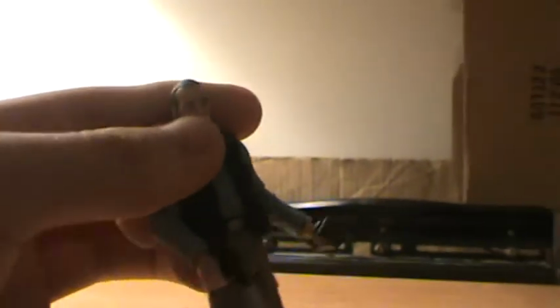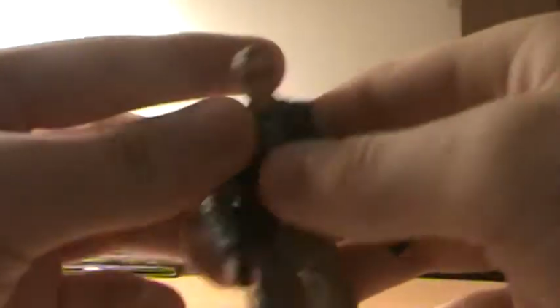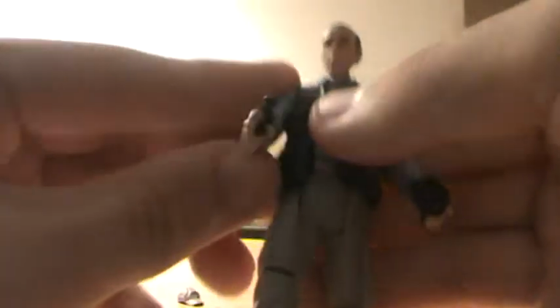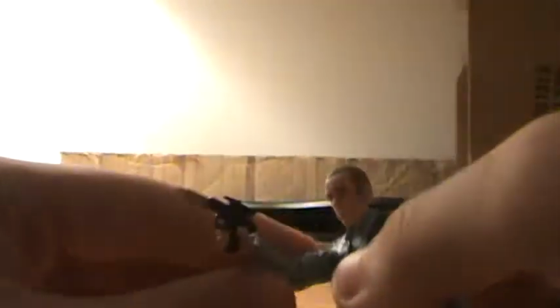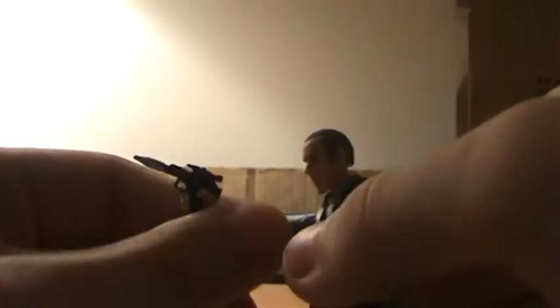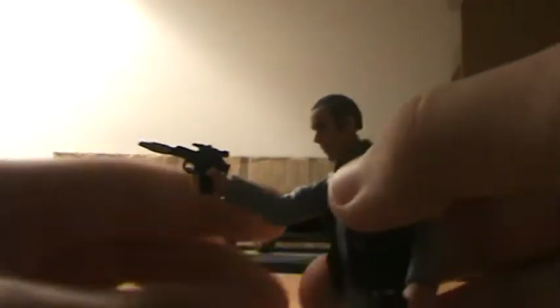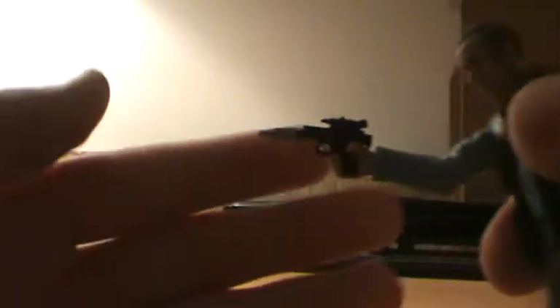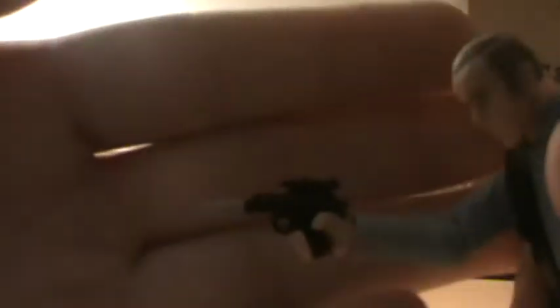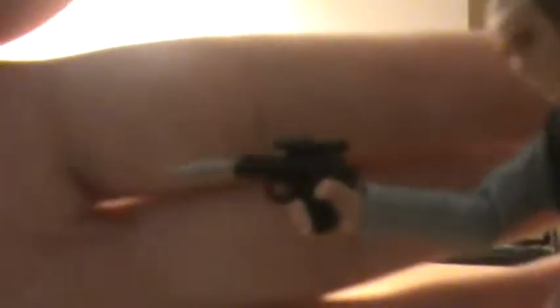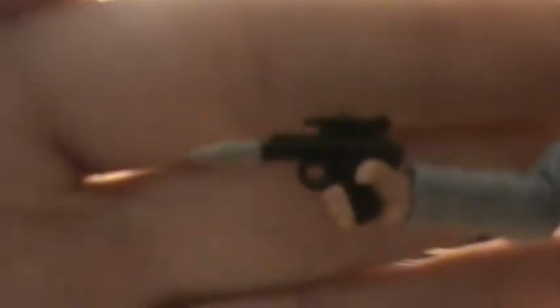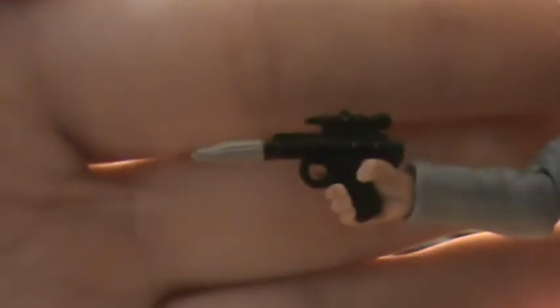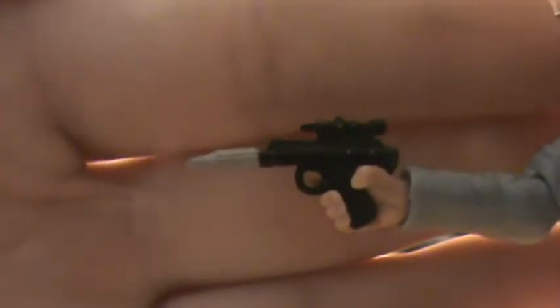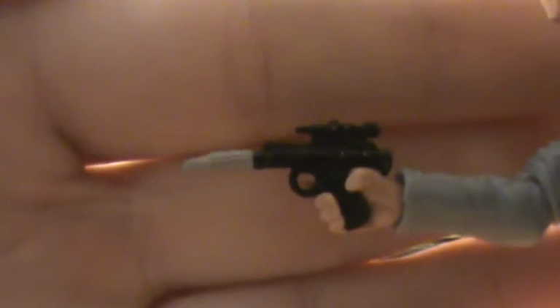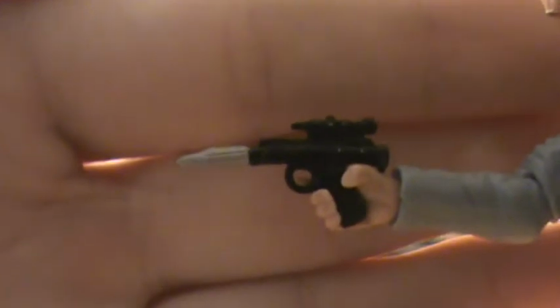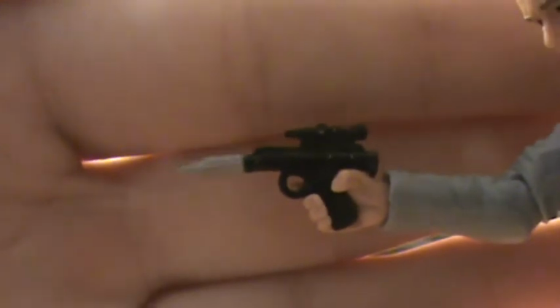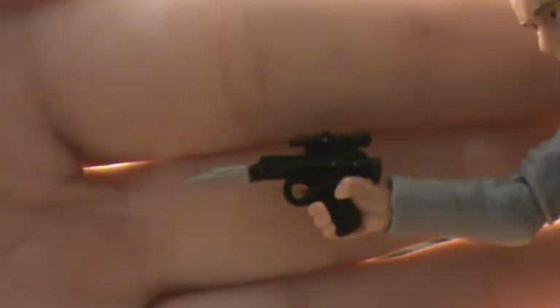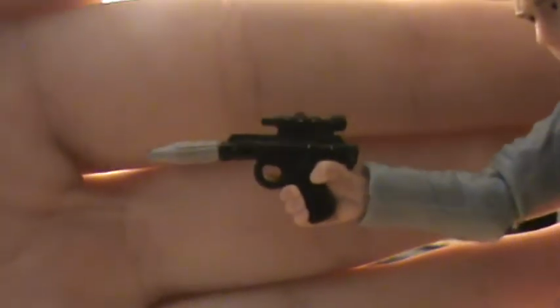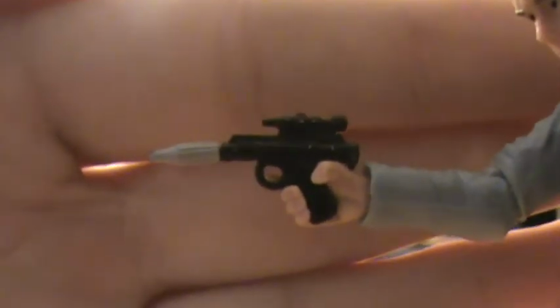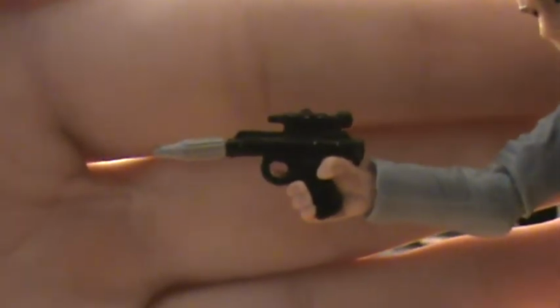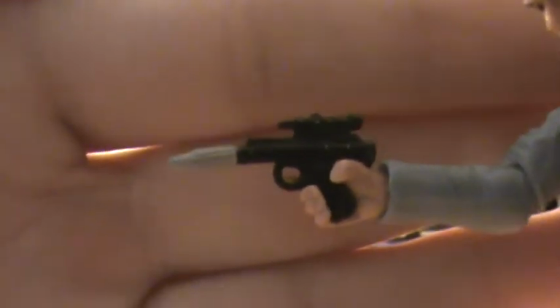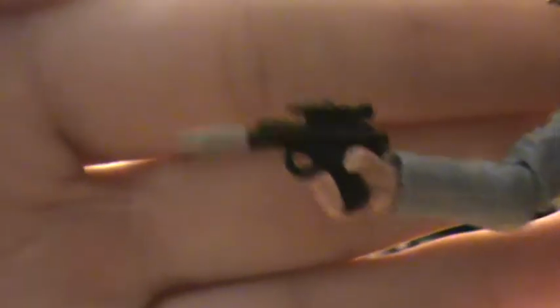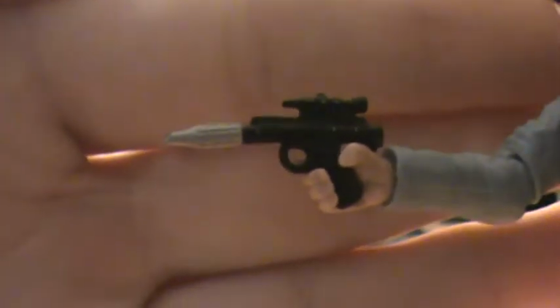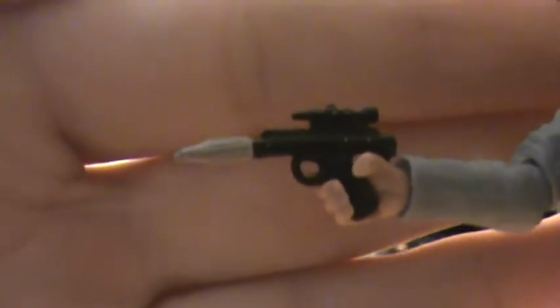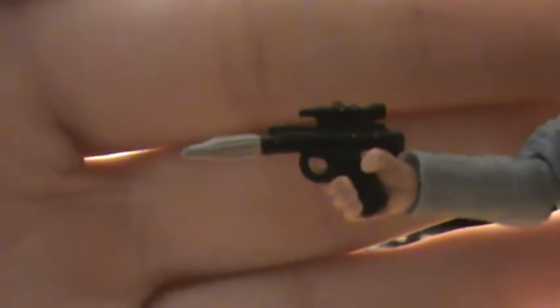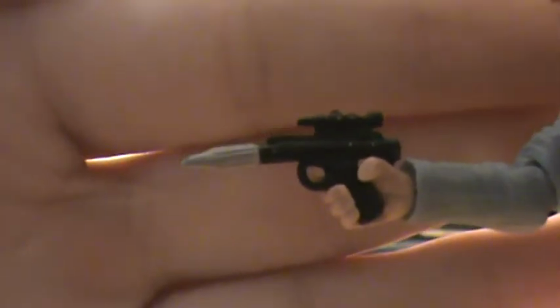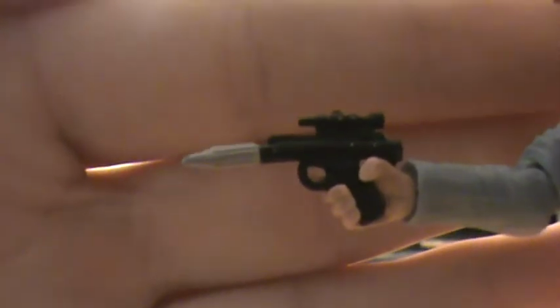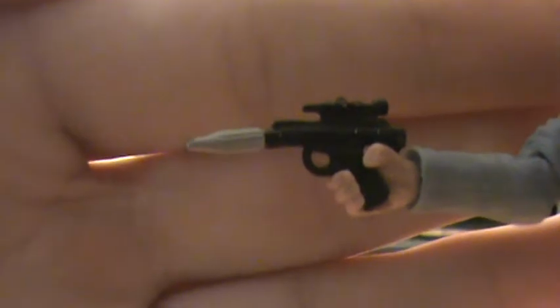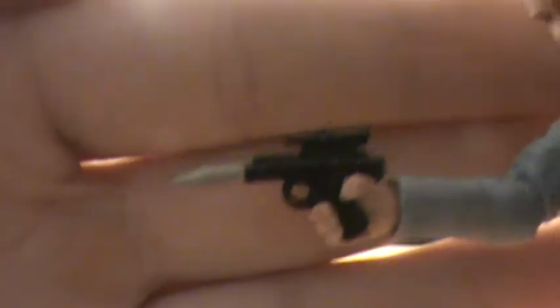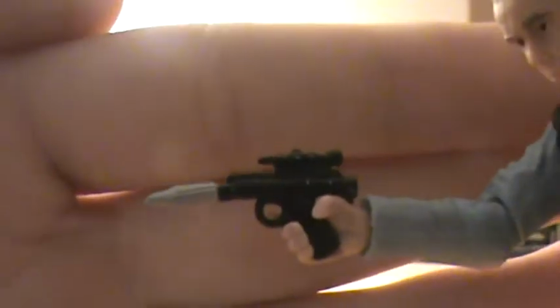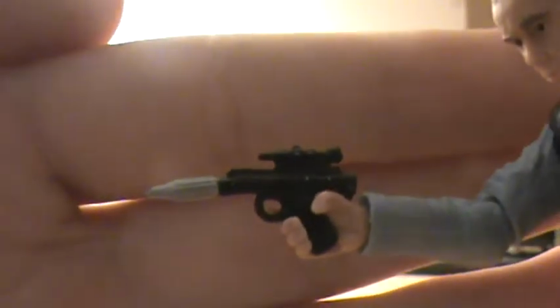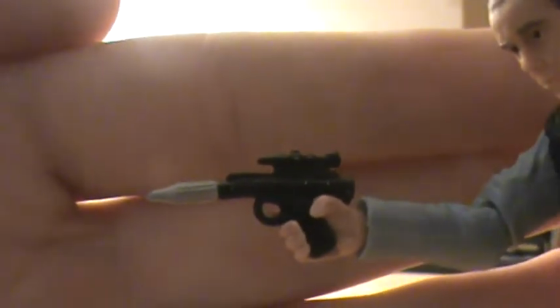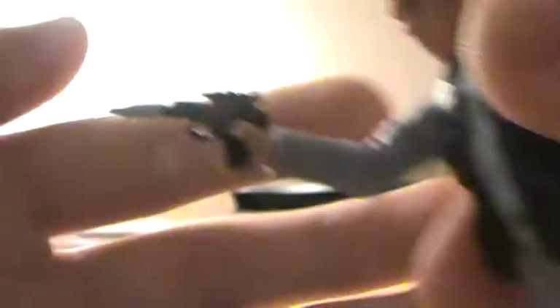Of course he does have to come with his fleet trooper blaster, which is pretty basic but a nice sculpt. It does have a little bit of silver paint detail on the barrel, and he holds it well, so that's cool.